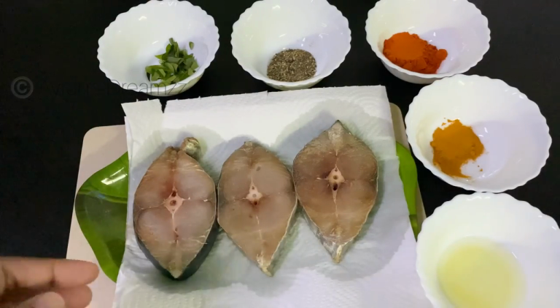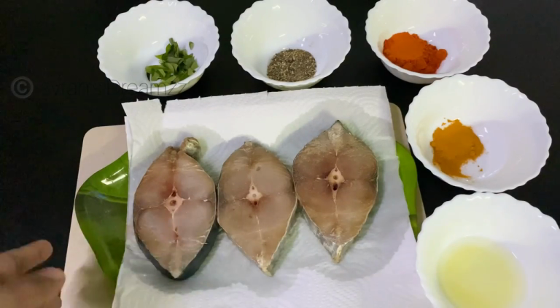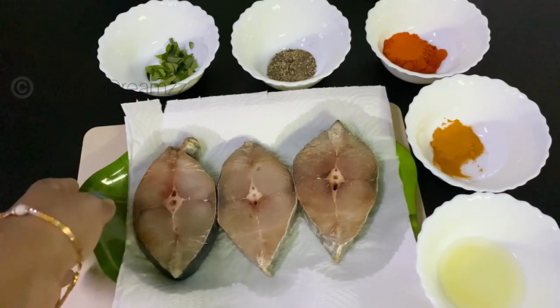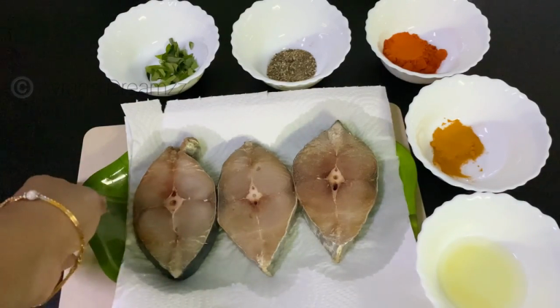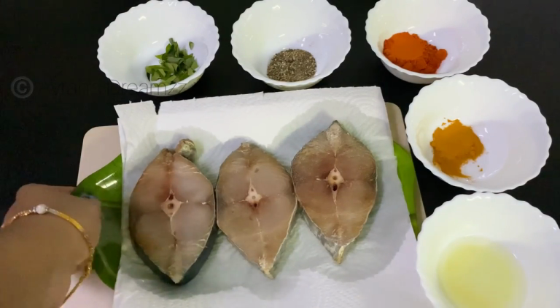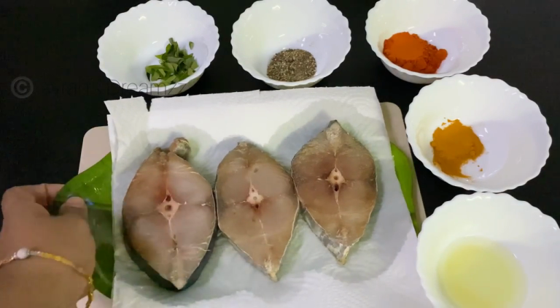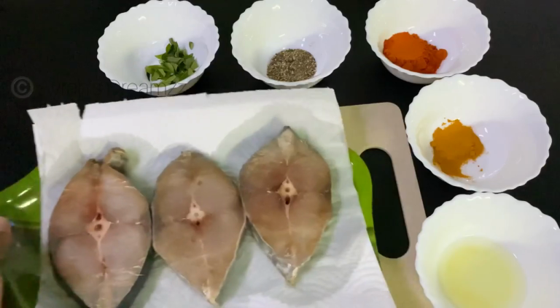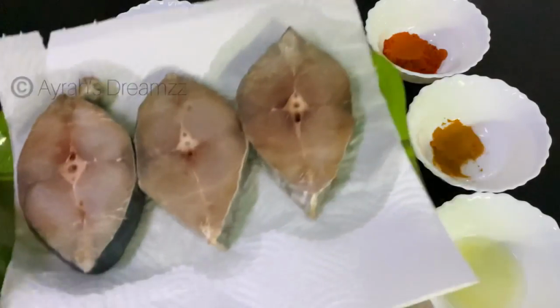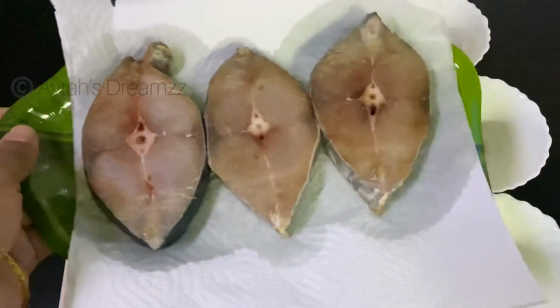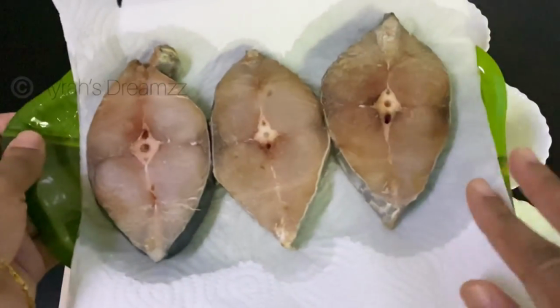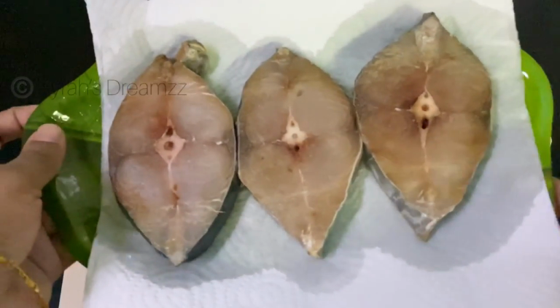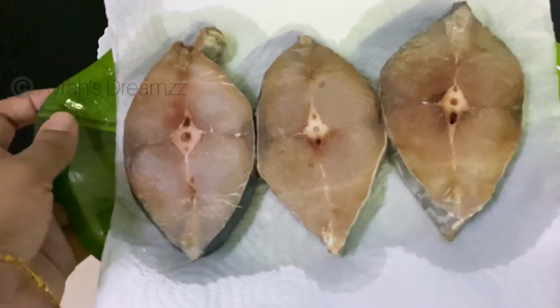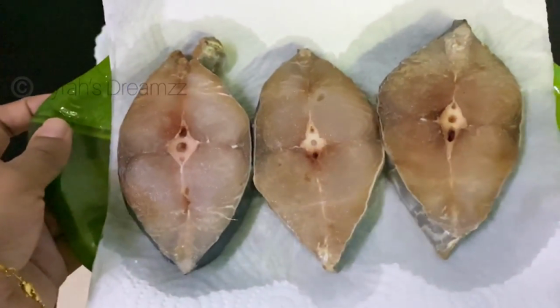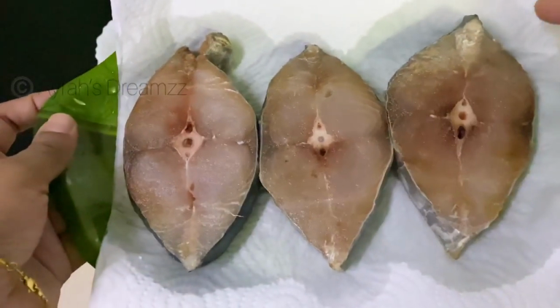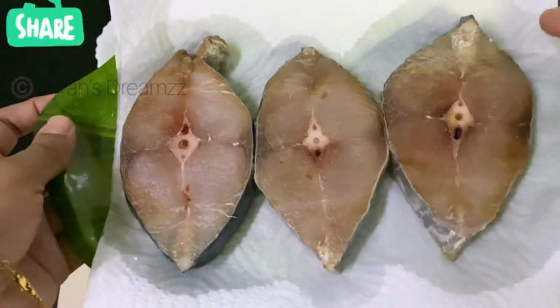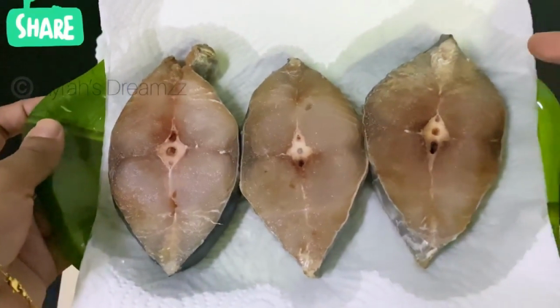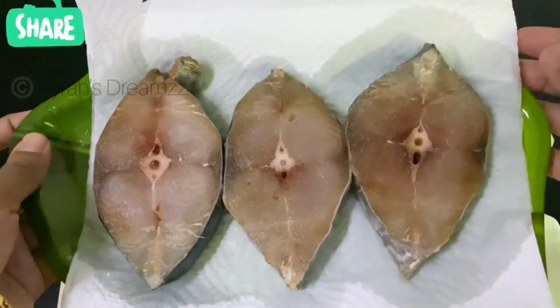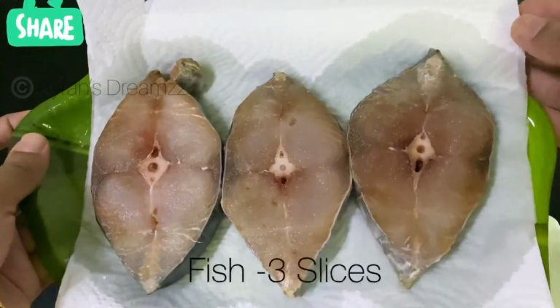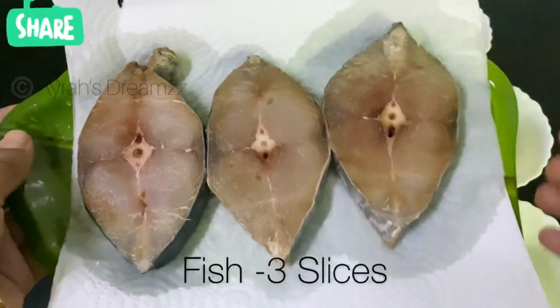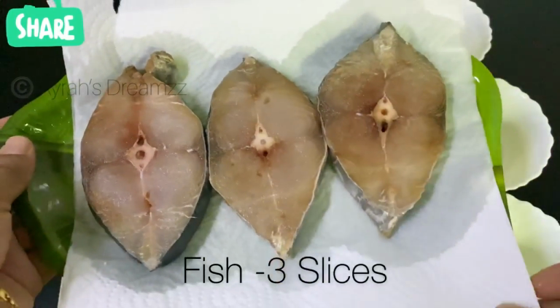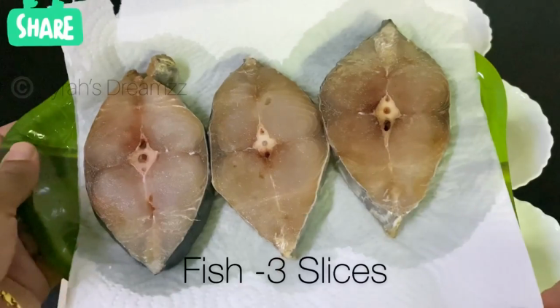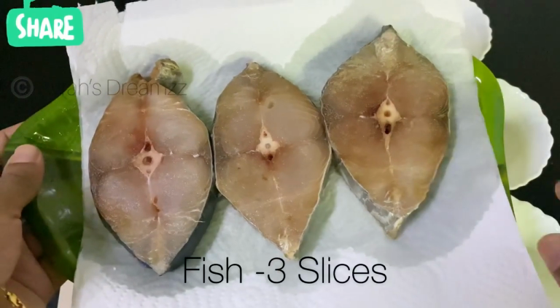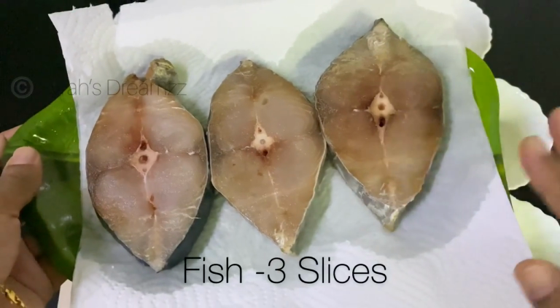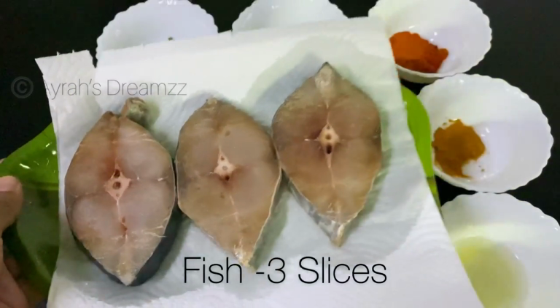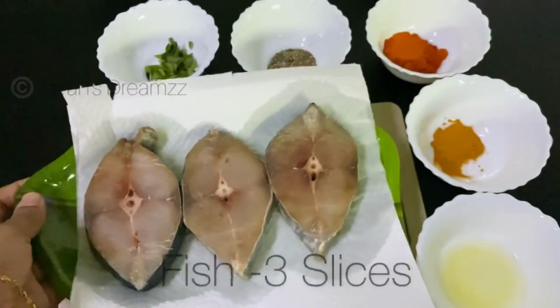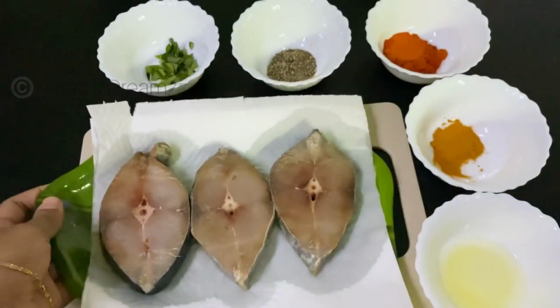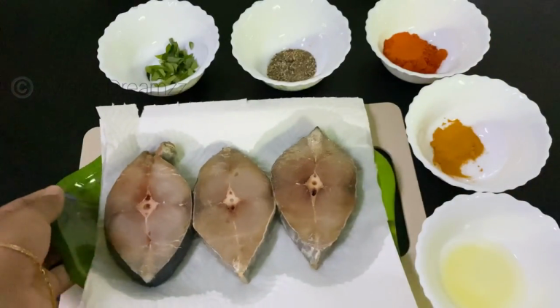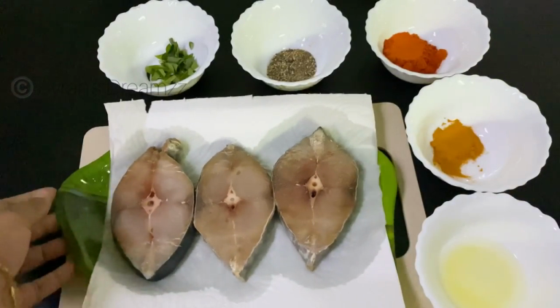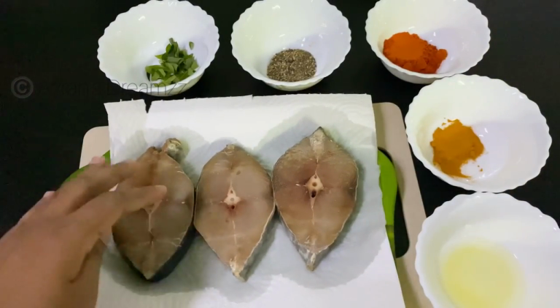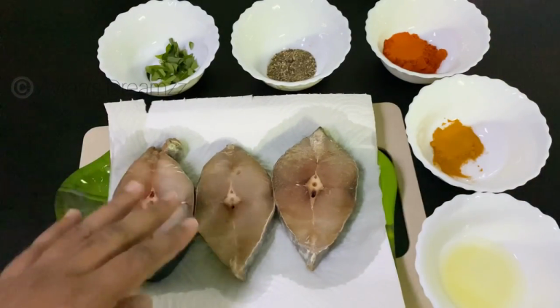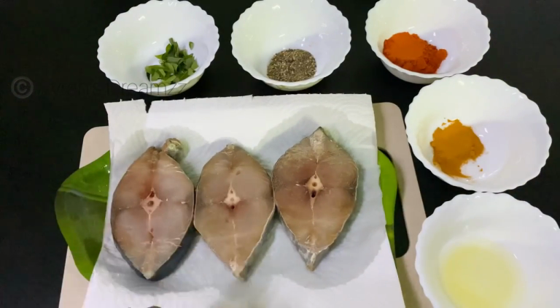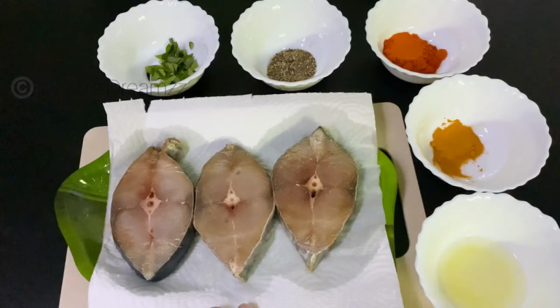I have made slices. I have used tissue paper to absorb the moisture from the fish. This will help us fry it with a good texture.